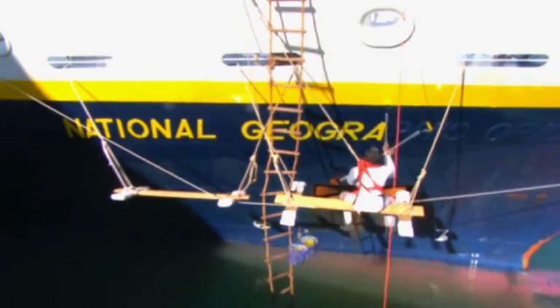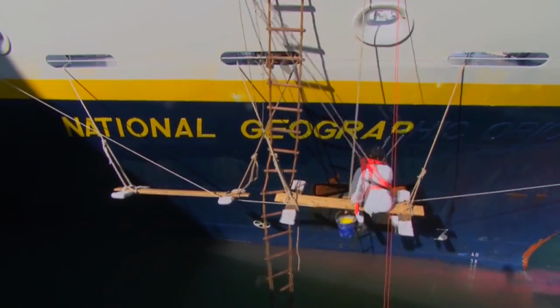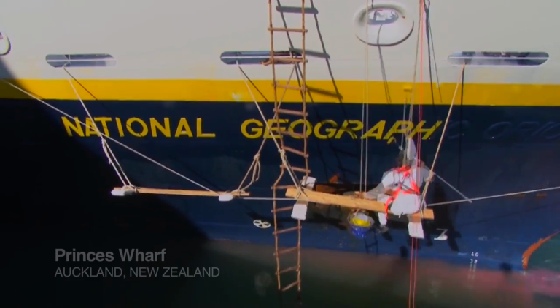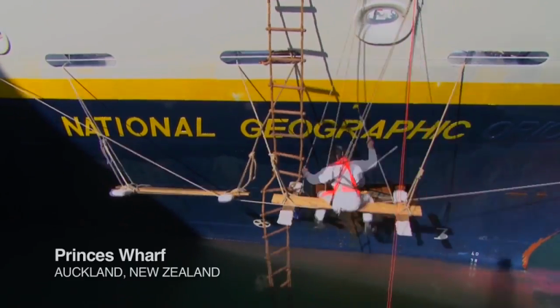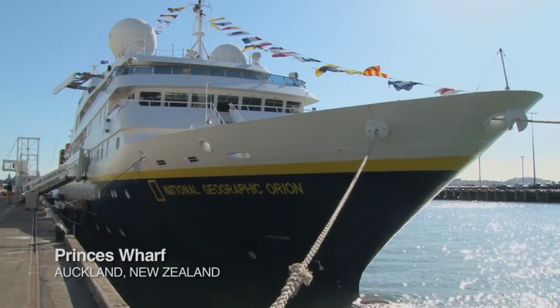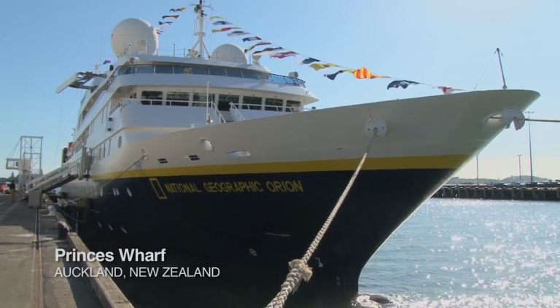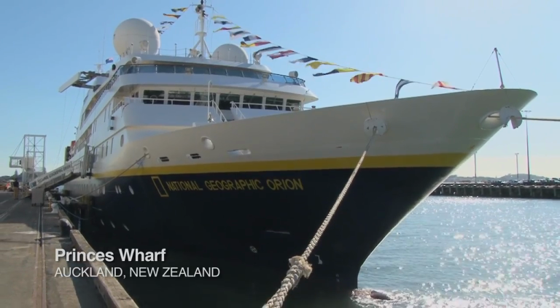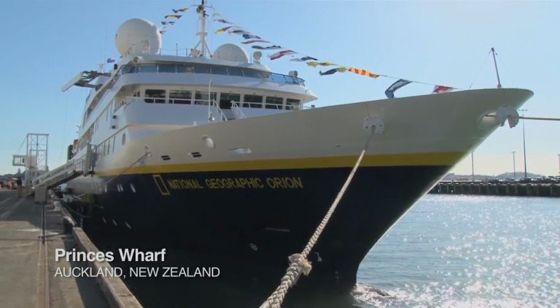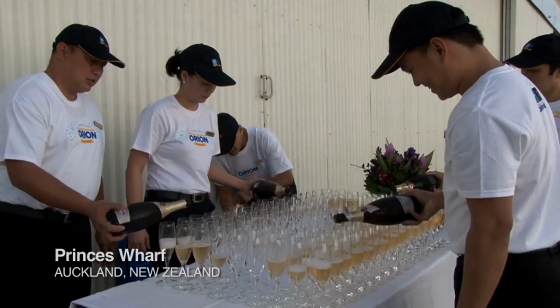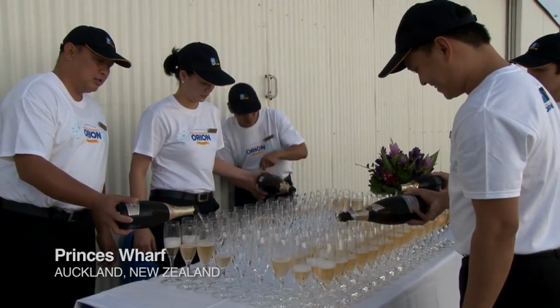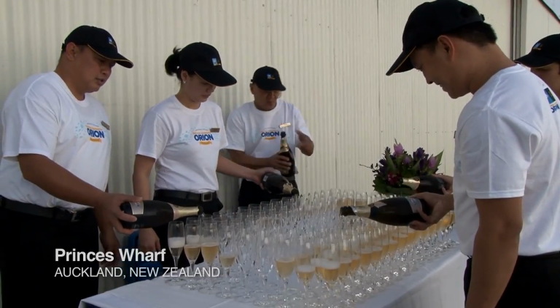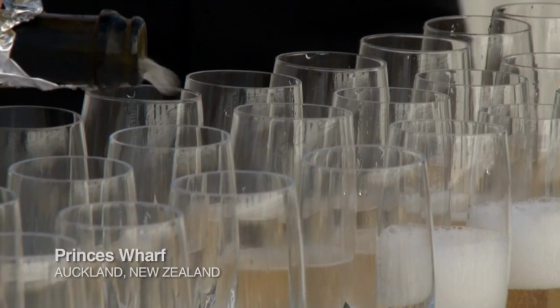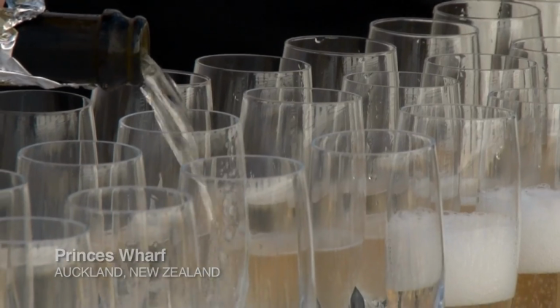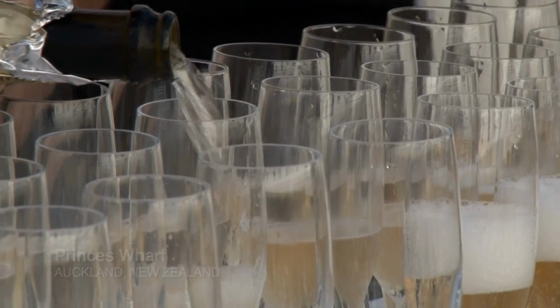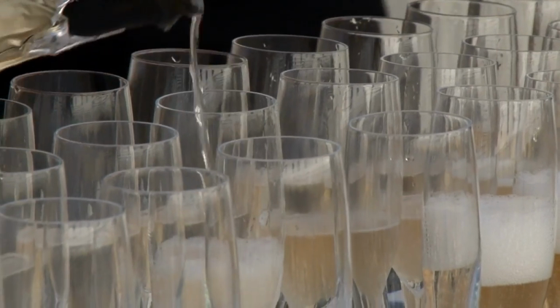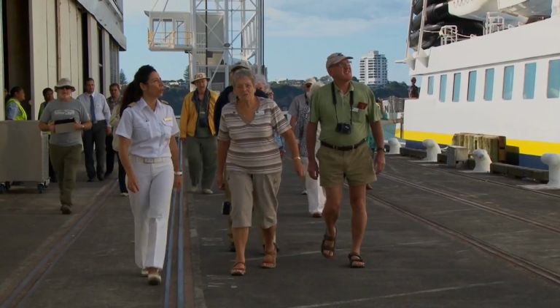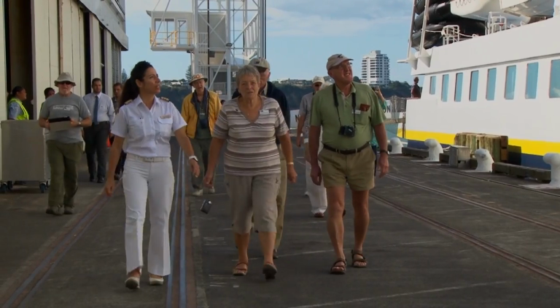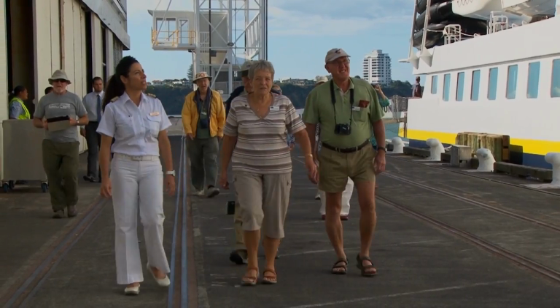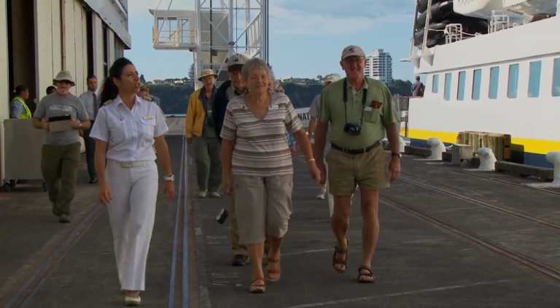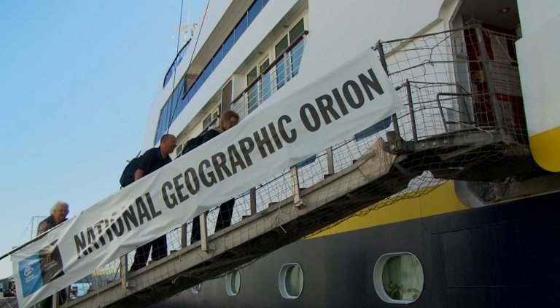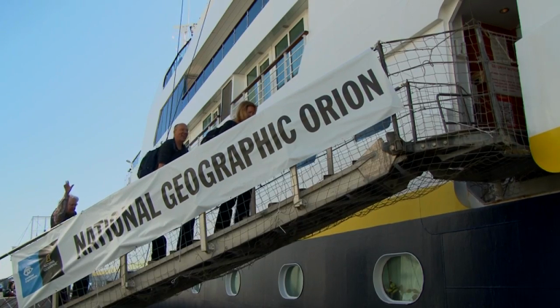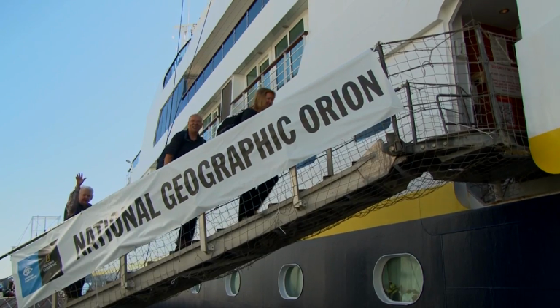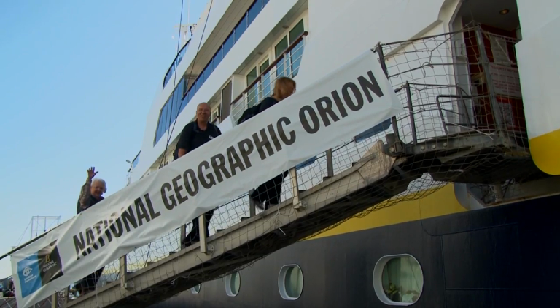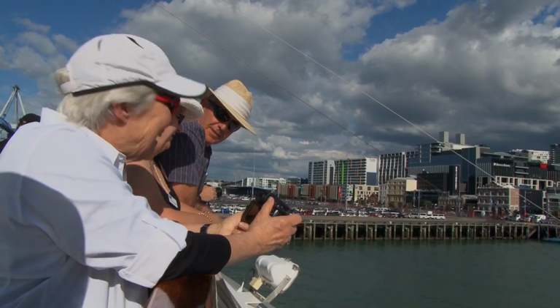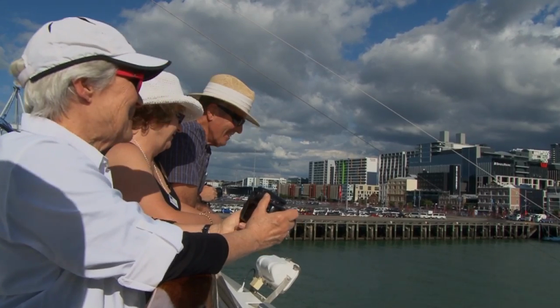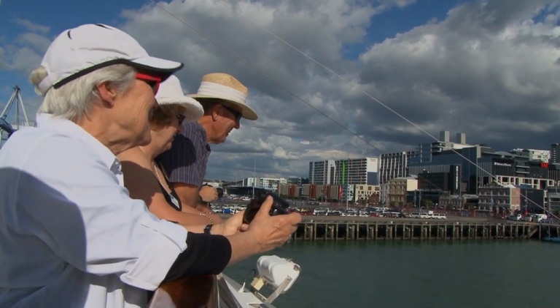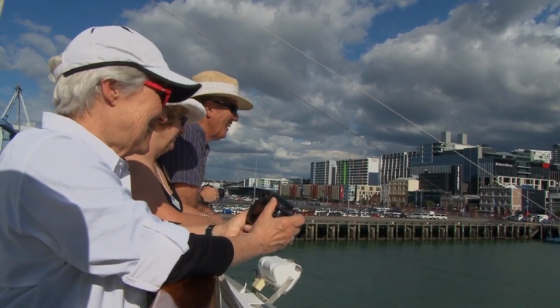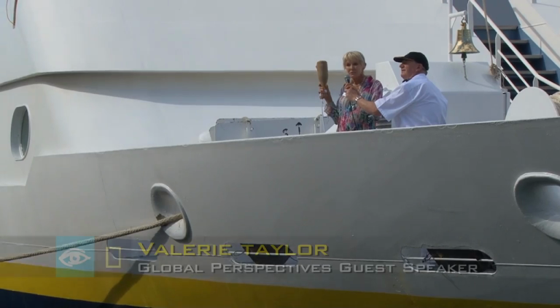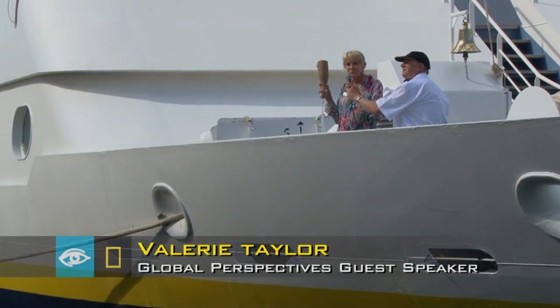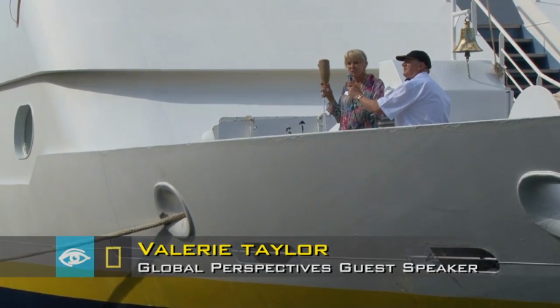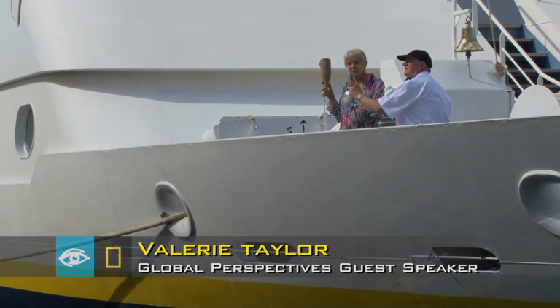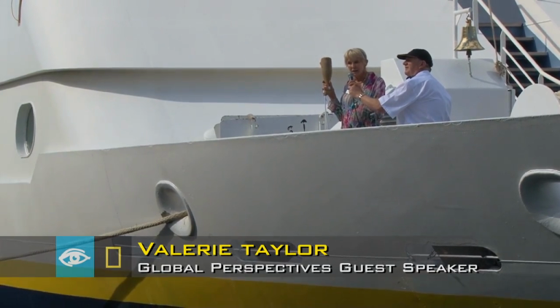It's a historic day here in Auckland. We're going to be christening the National Geographic Orion and then we're going to be setting sail on our inaugural voyage out into the Pacific.